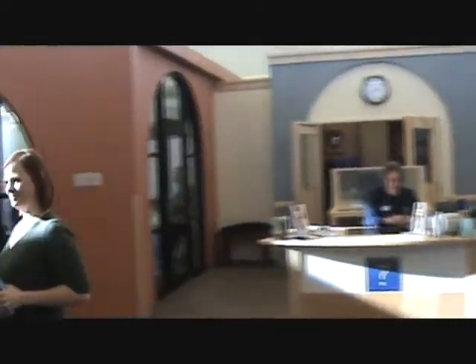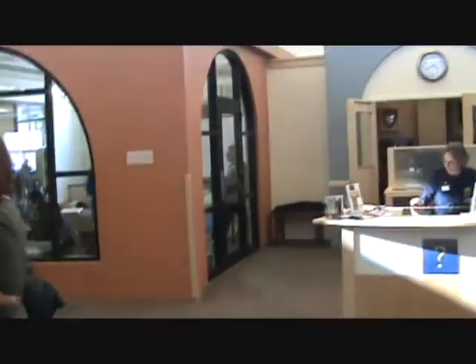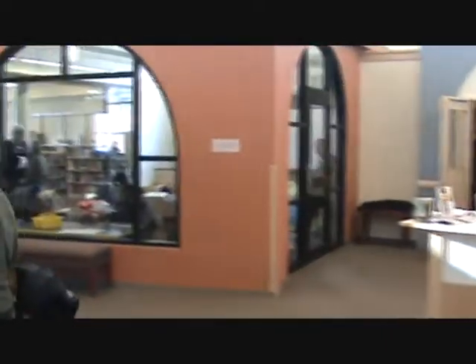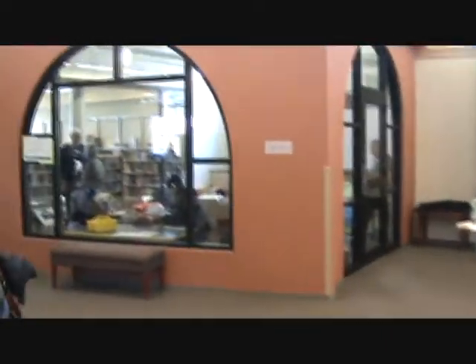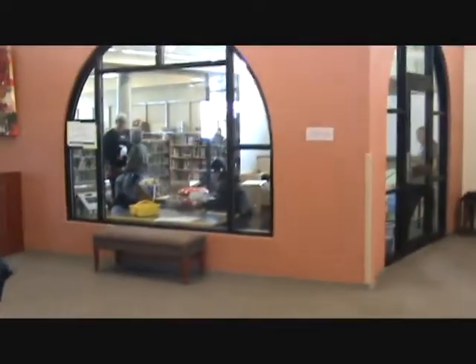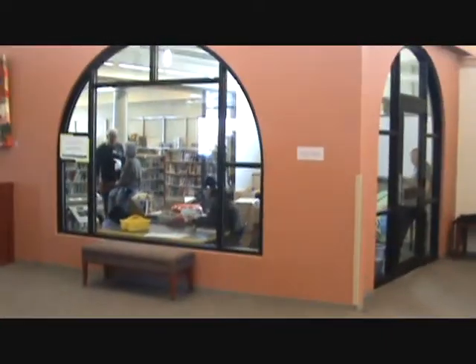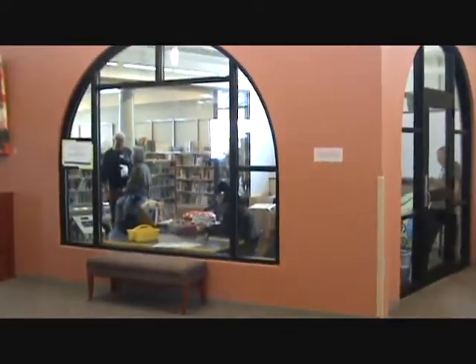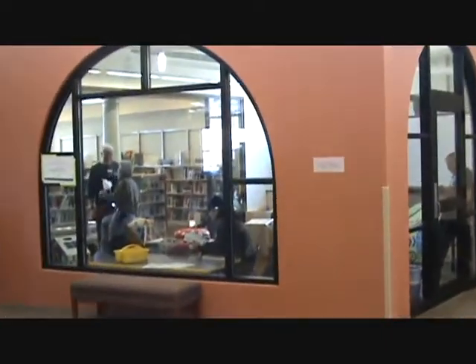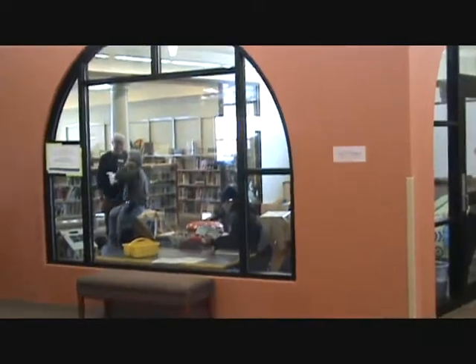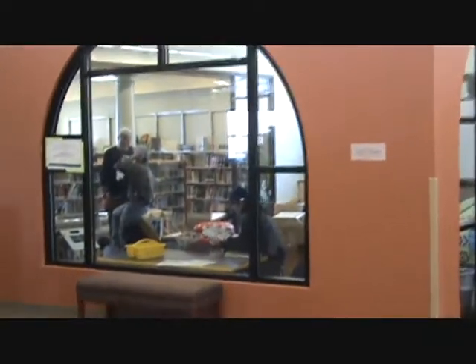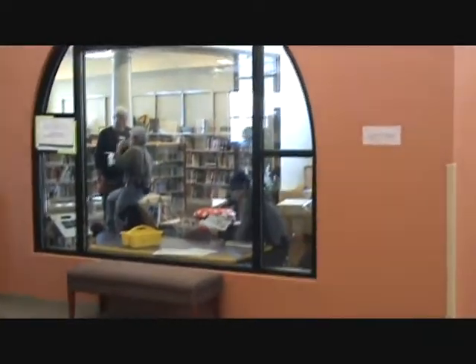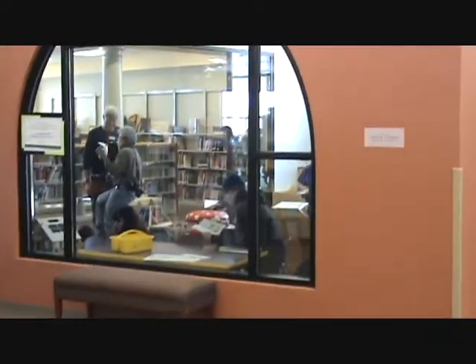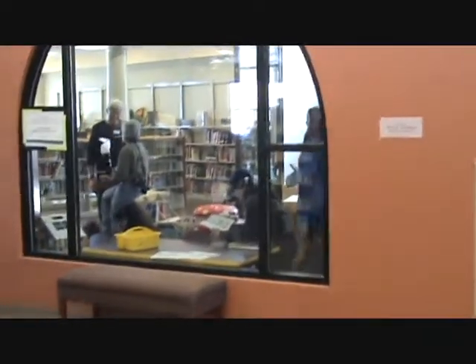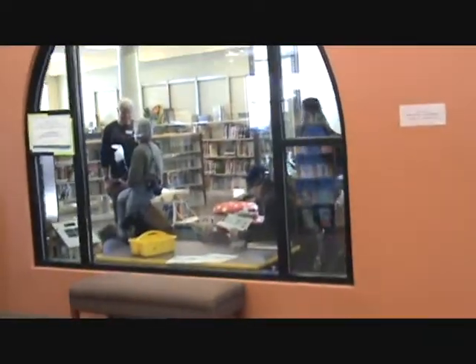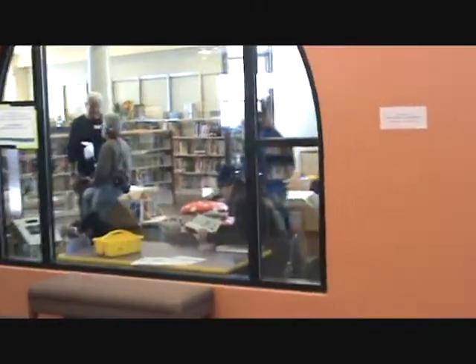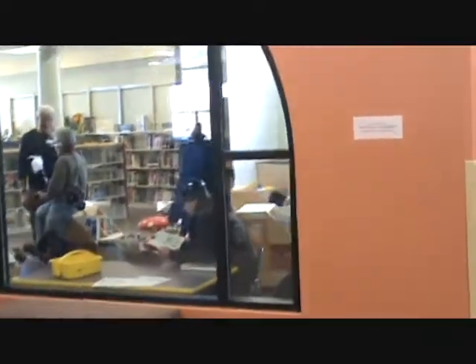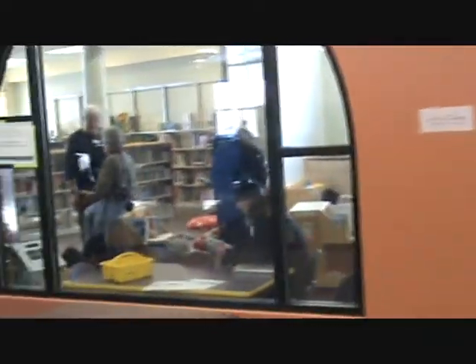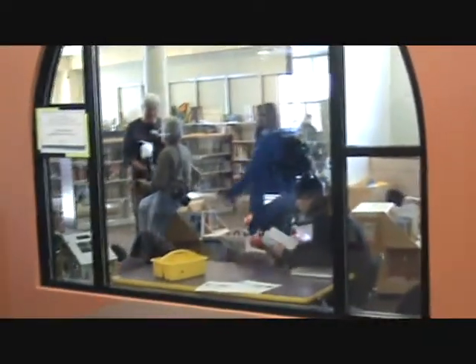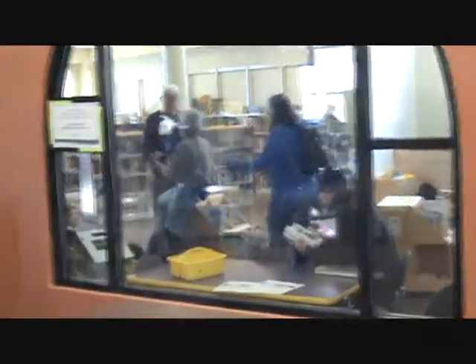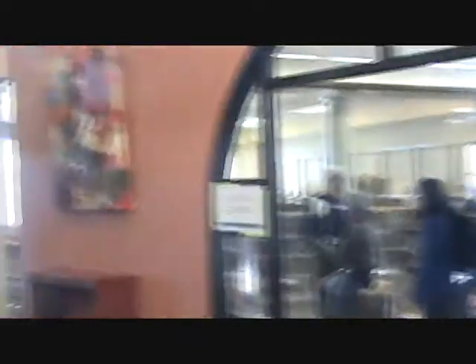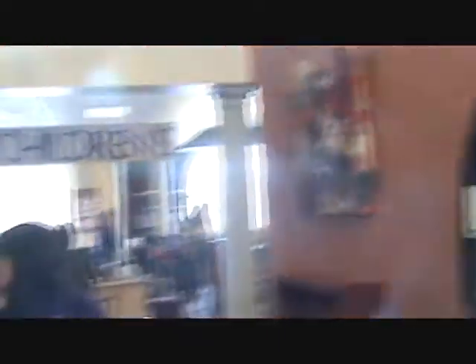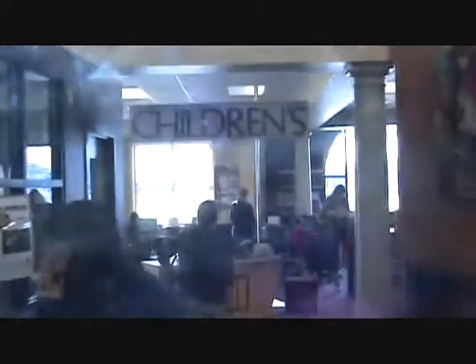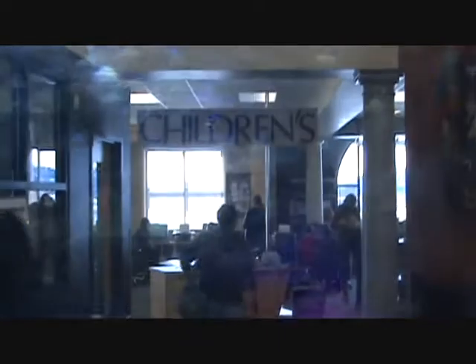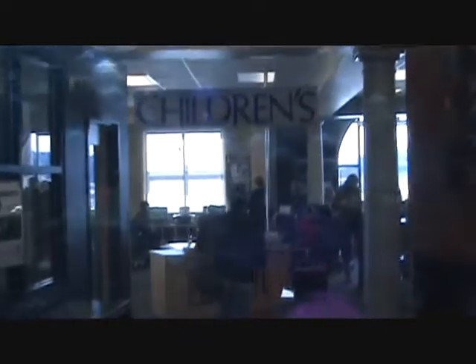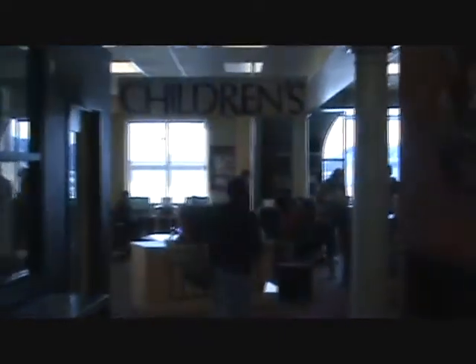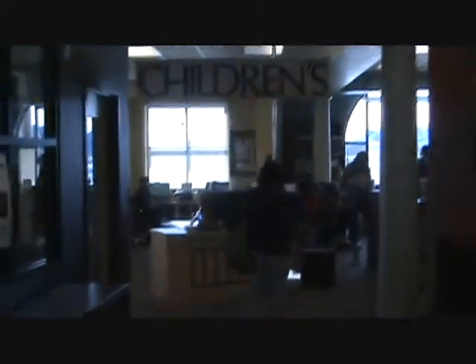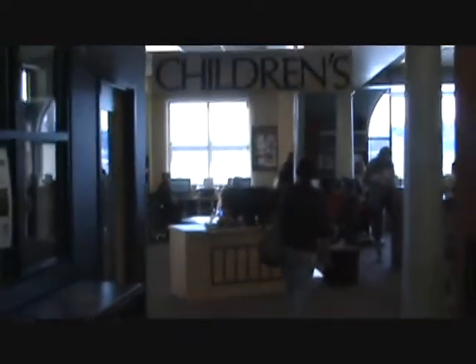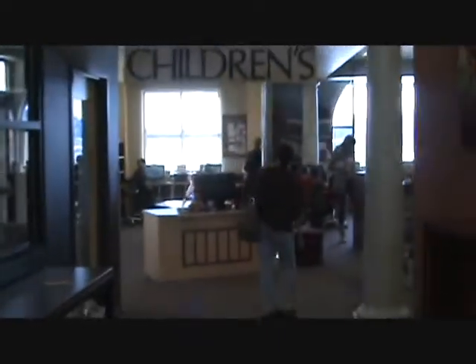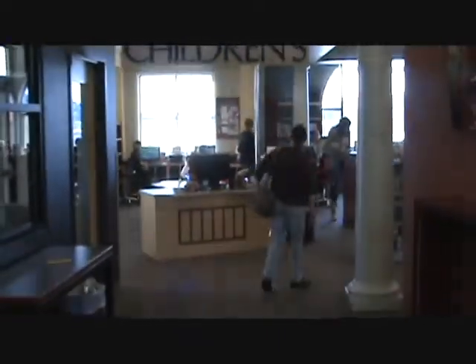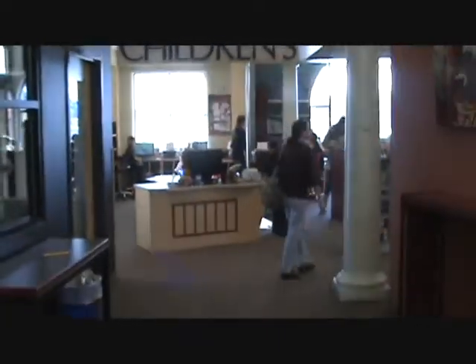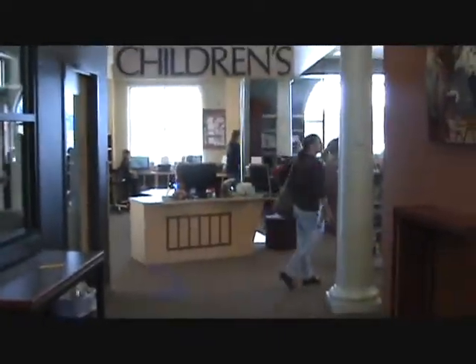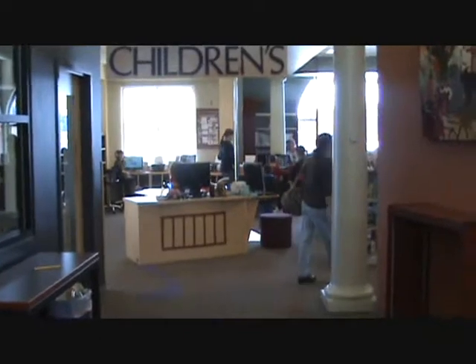Over here behind the checkout is a great children's area — really neat in here. There's a smart board they're using in there. This kind of exemplifies the whole area down here with this check-in at the children's desk.